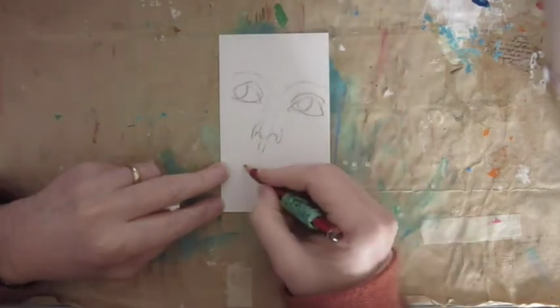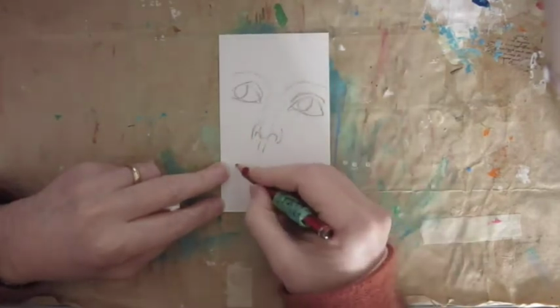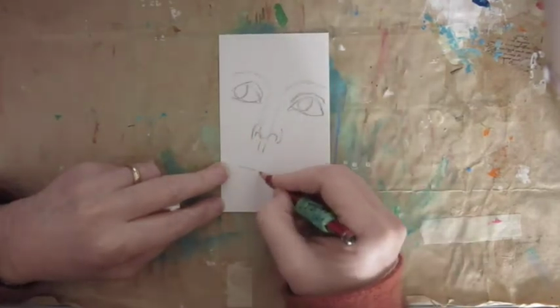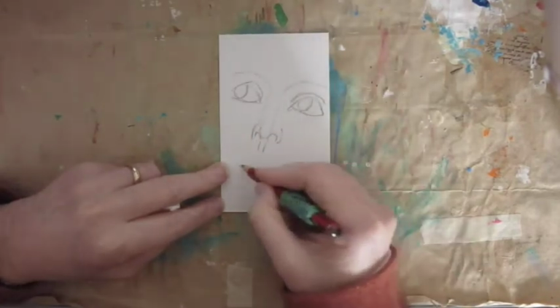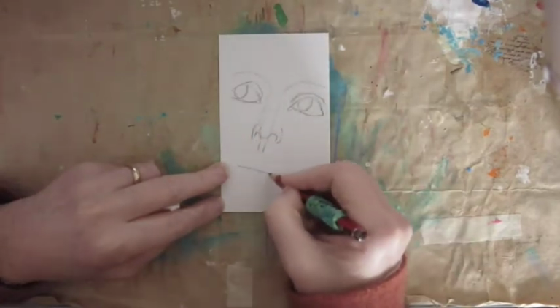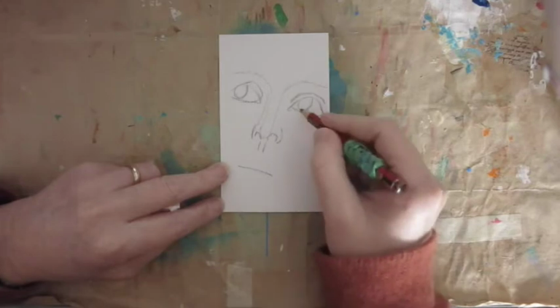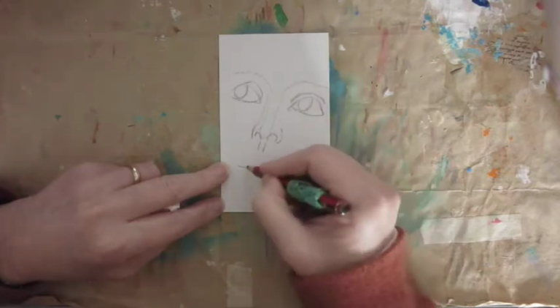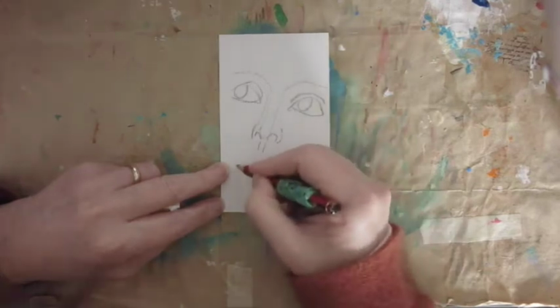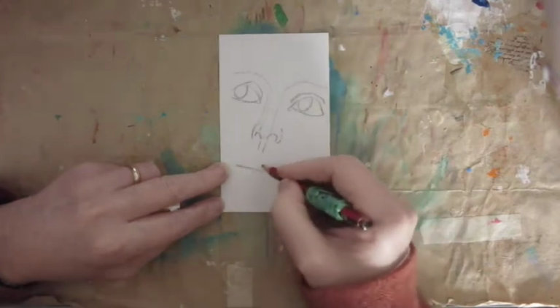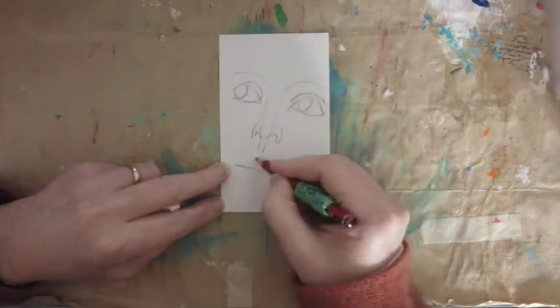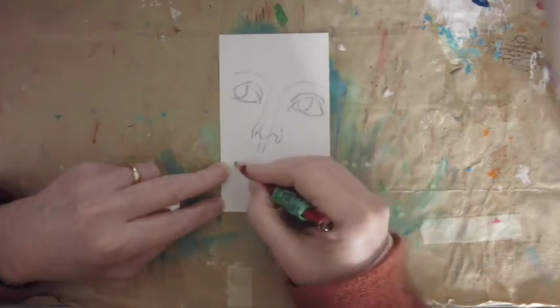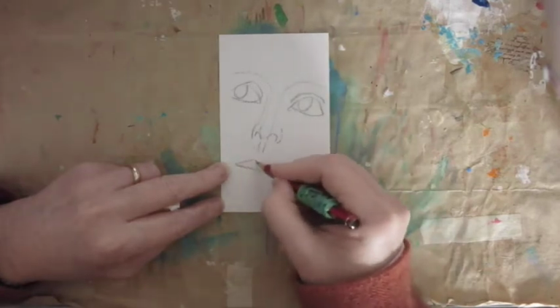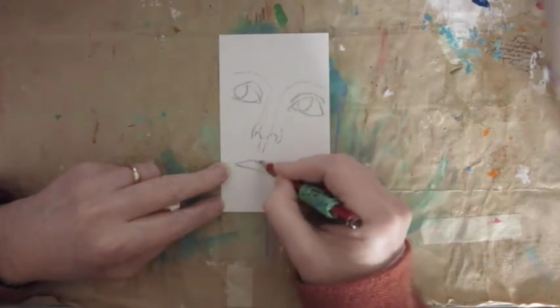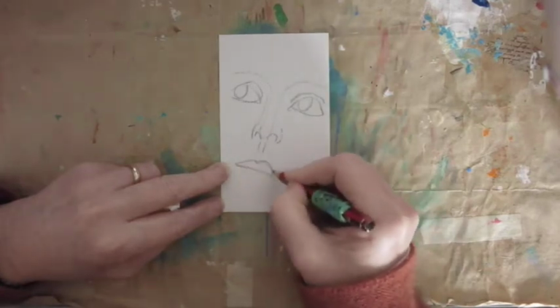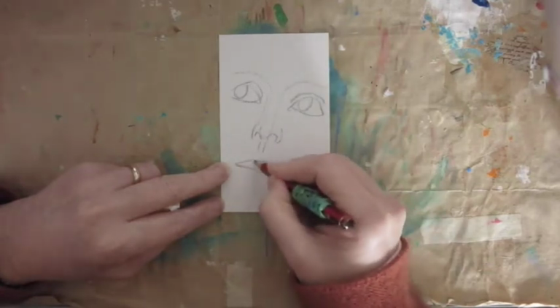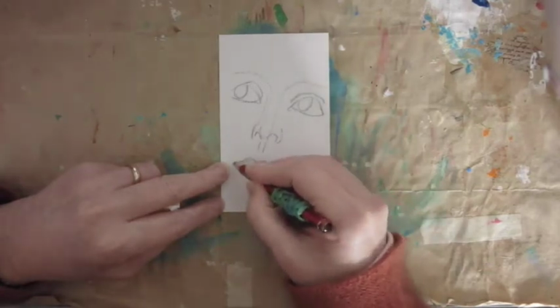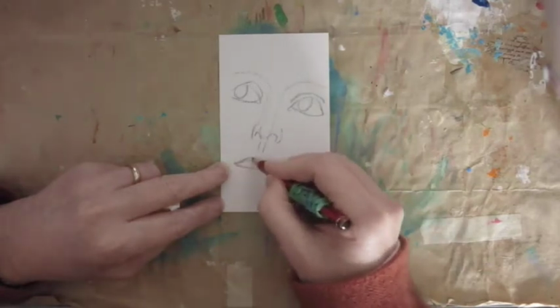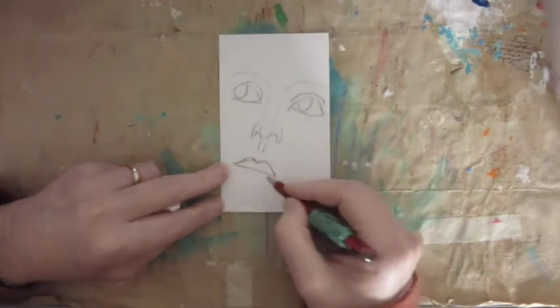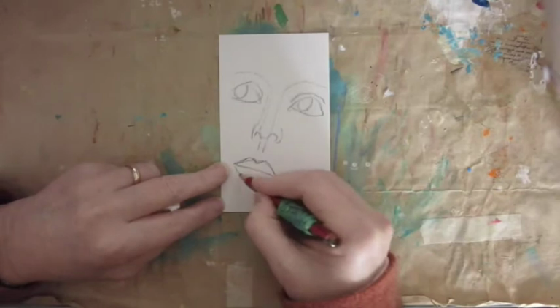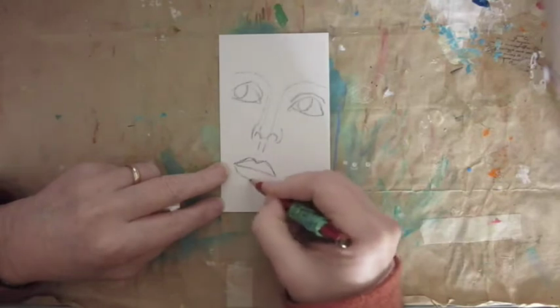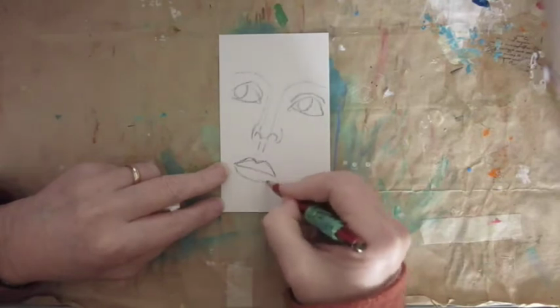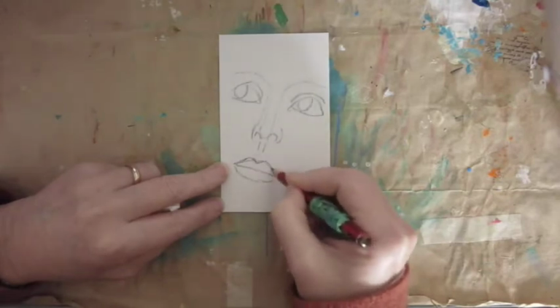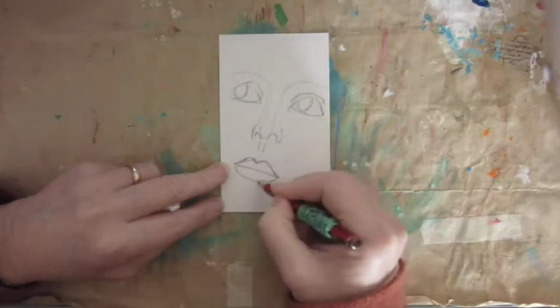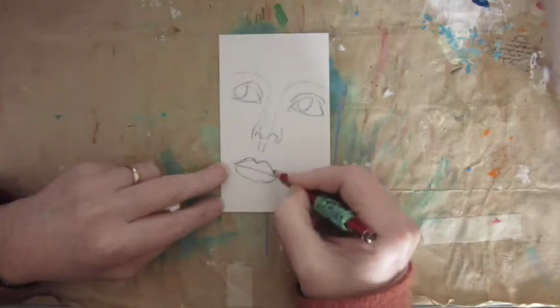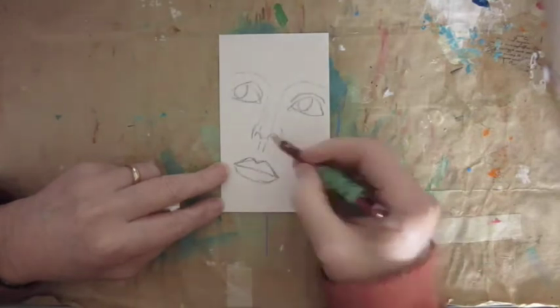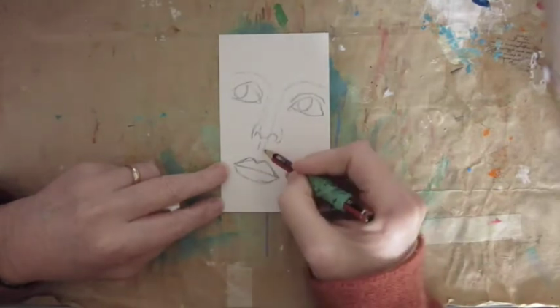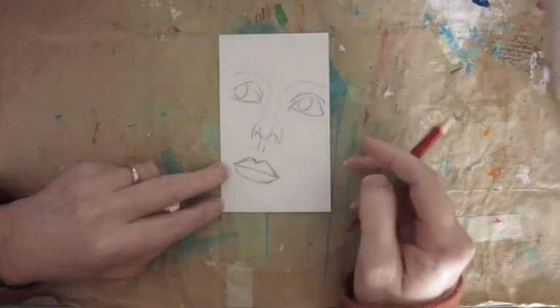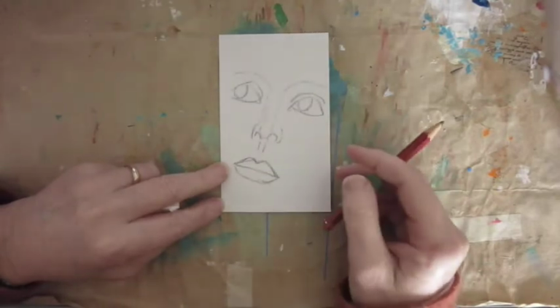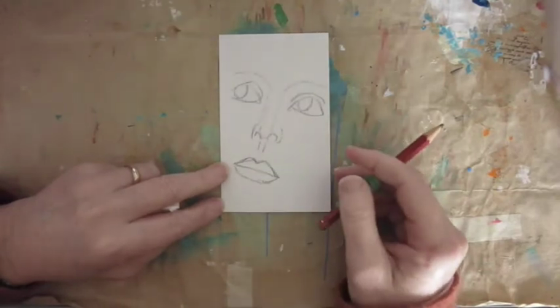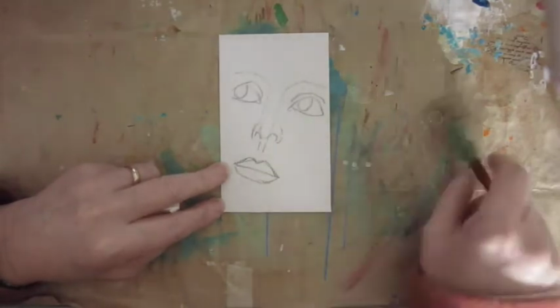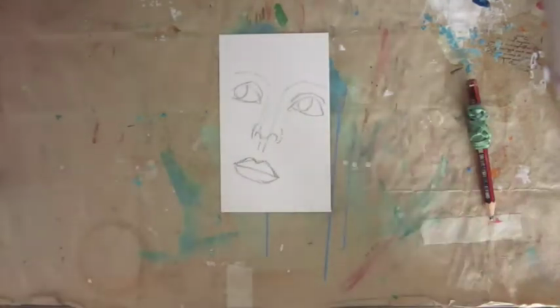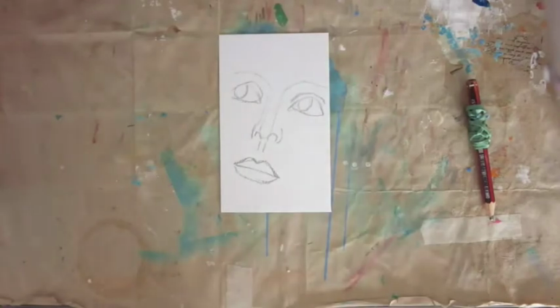I do like acrylic as well, but it's harder to work with. With watercolor, pencils, and crayons it's easier. It's quite a bigger face today that takes up the whole page.